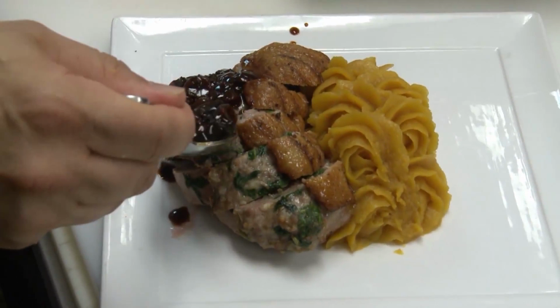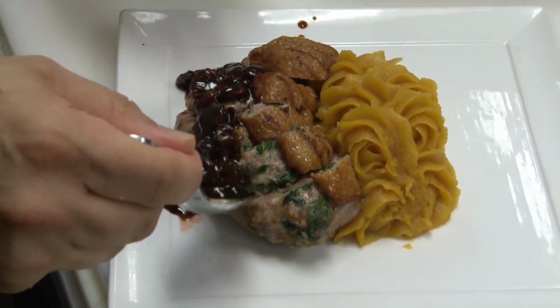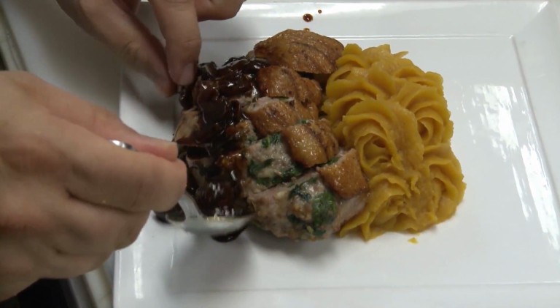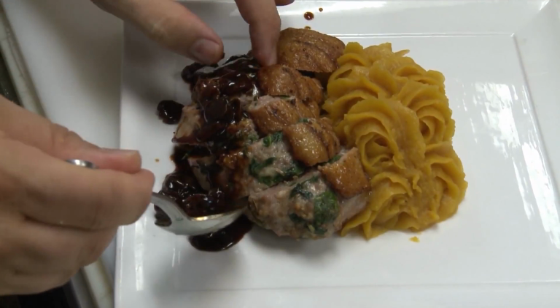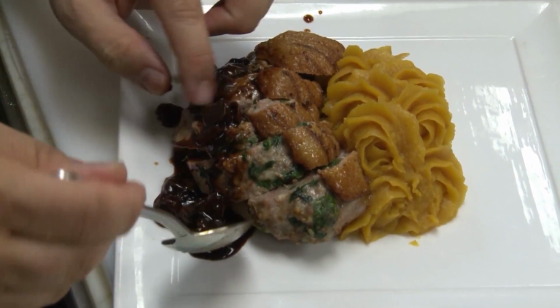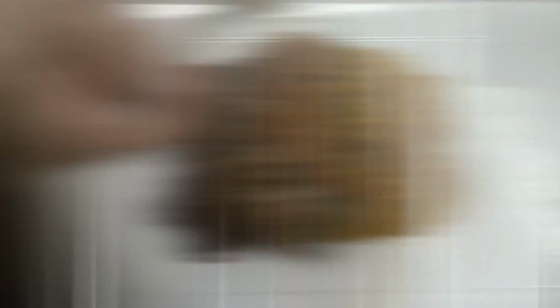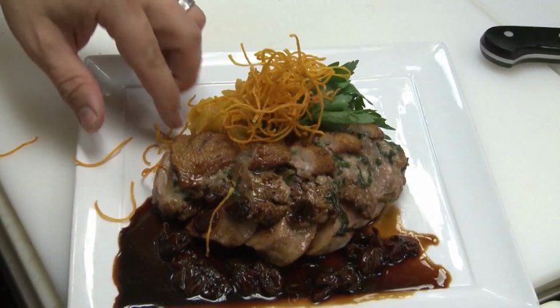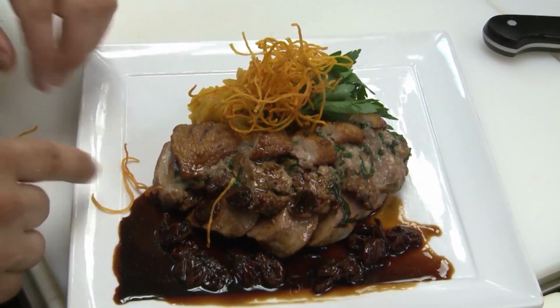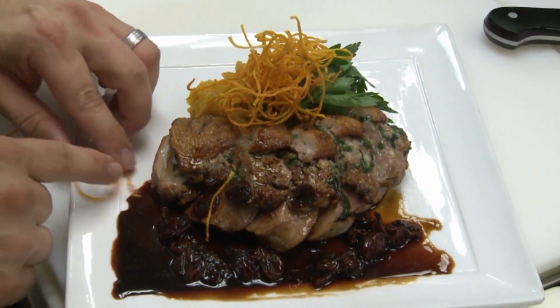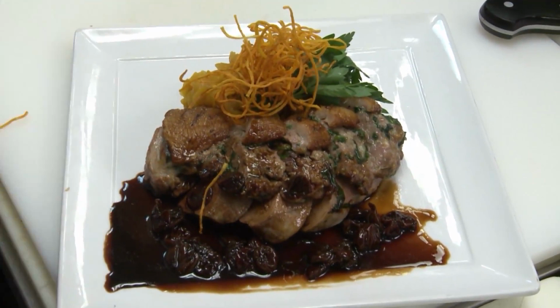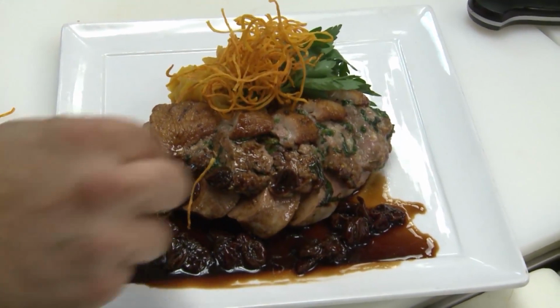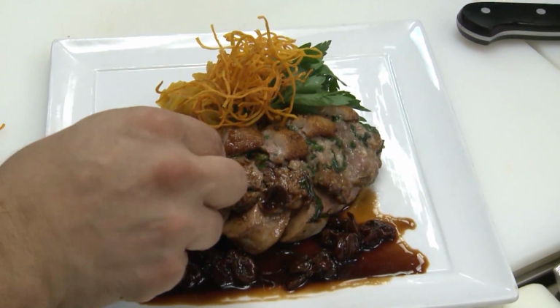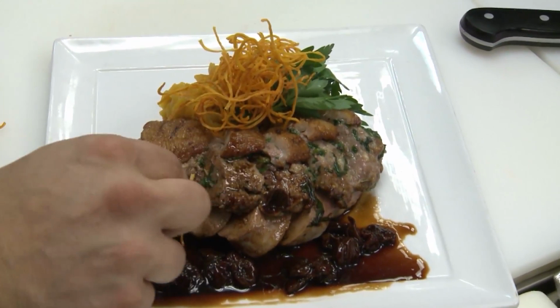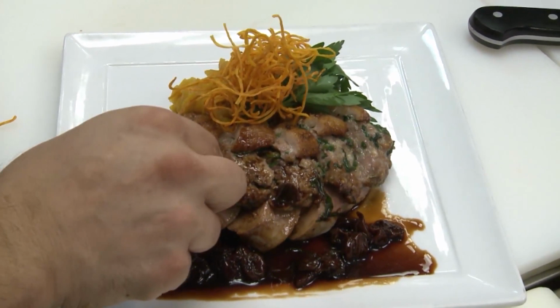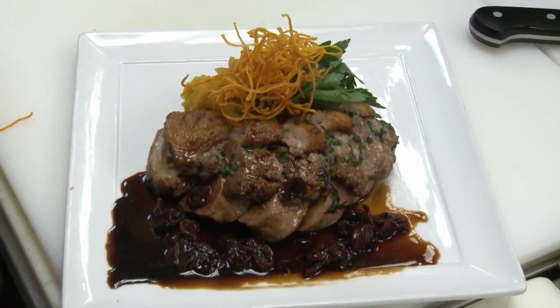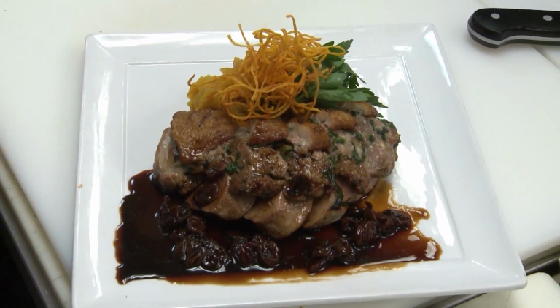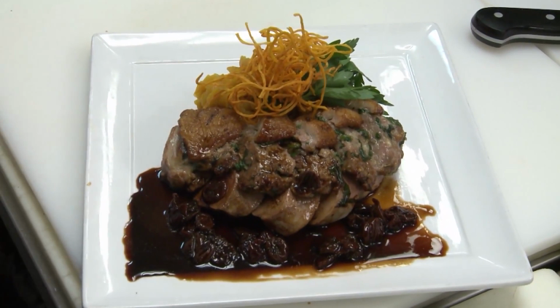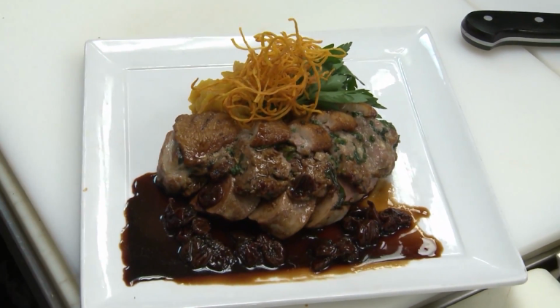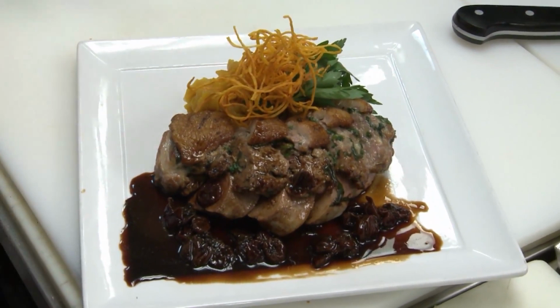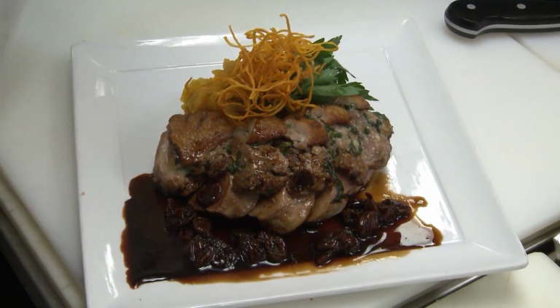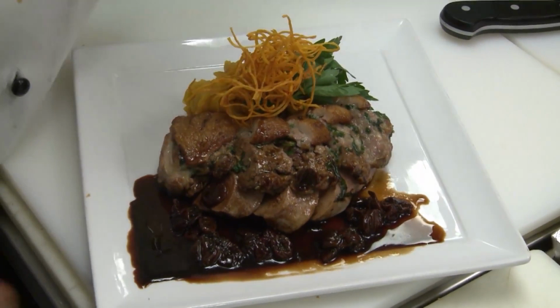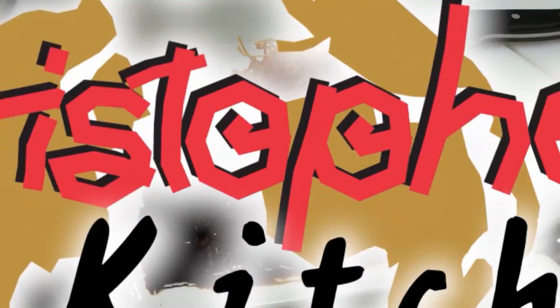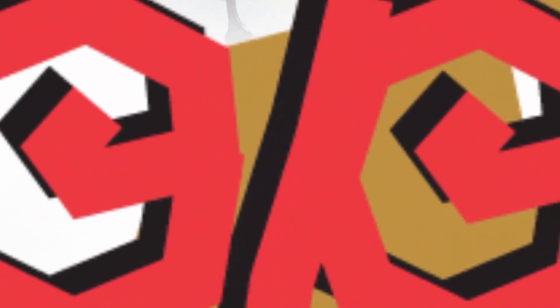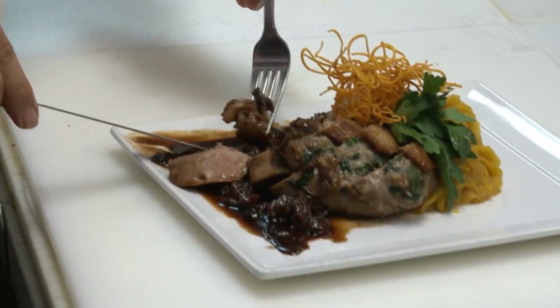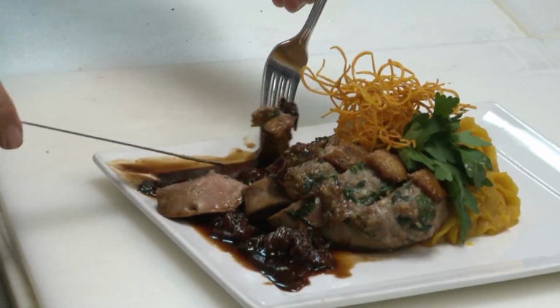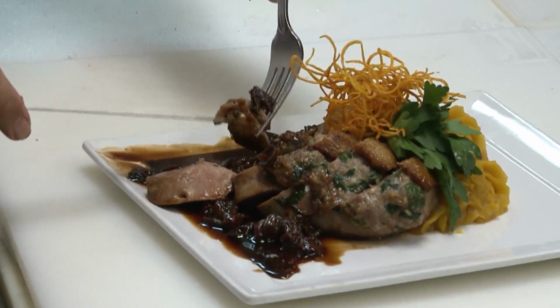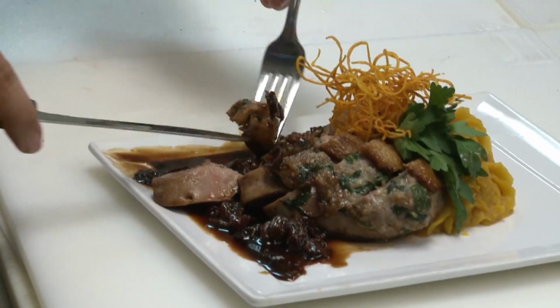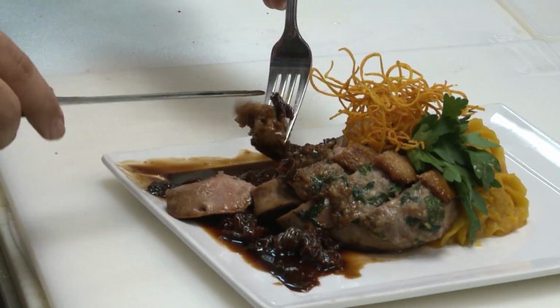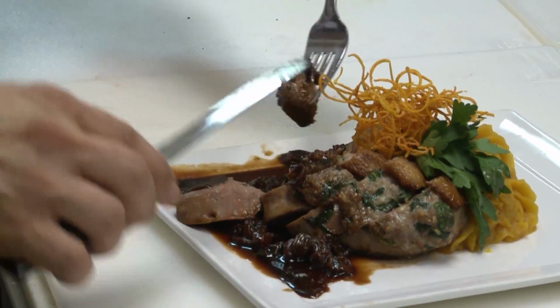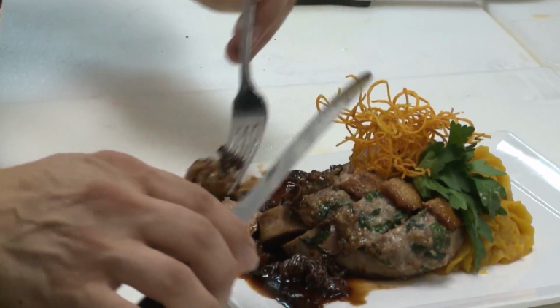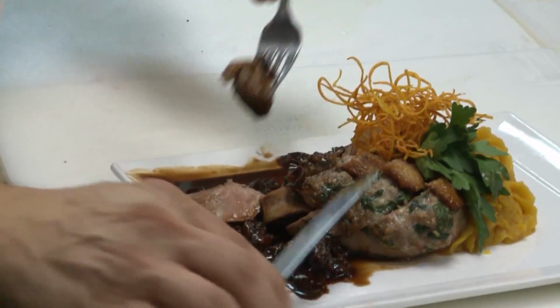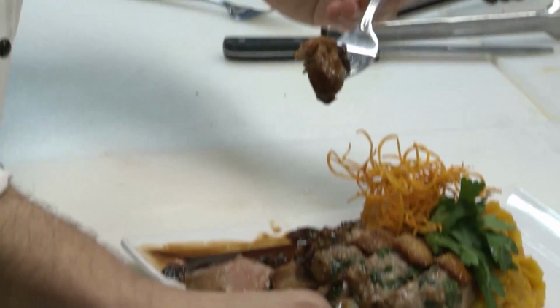I've got some dried cherries here, and a little bit of sweet potato garnish on top, just like that. I've got you a little bite here, Mike — a little bit of Italian sausage, a little bit of duck, a little bit of the dried cherry sauce.